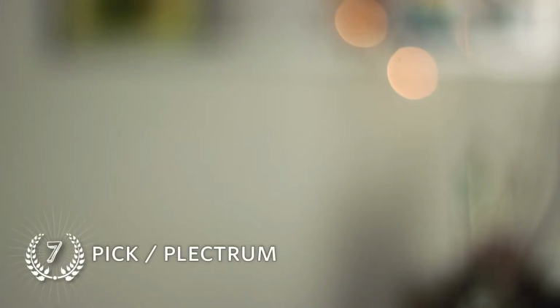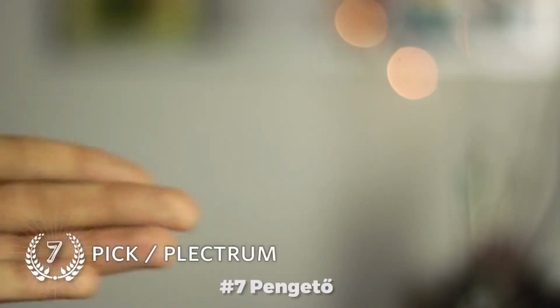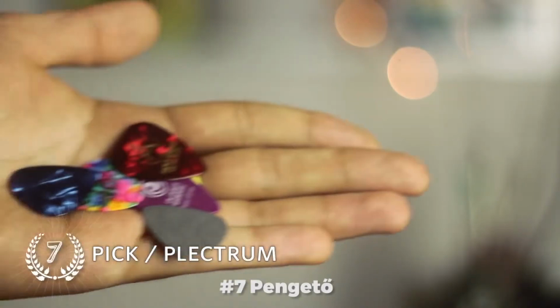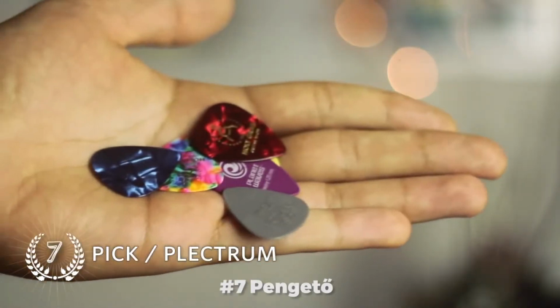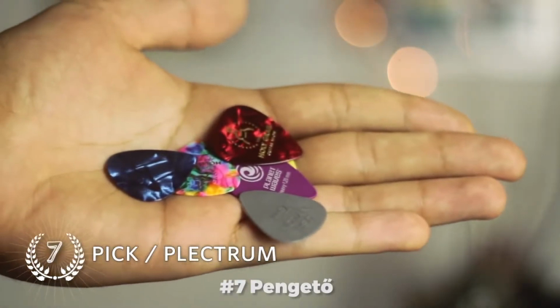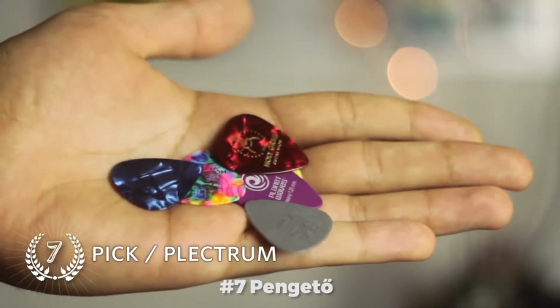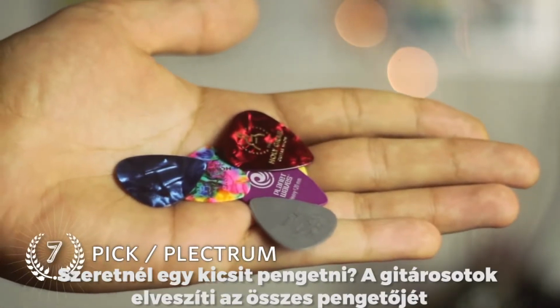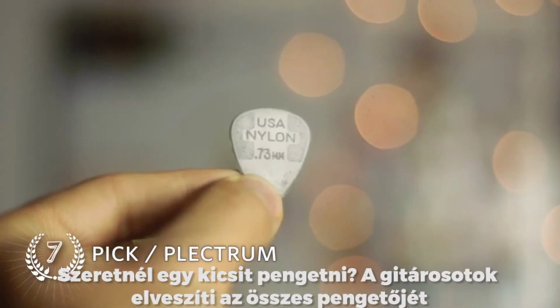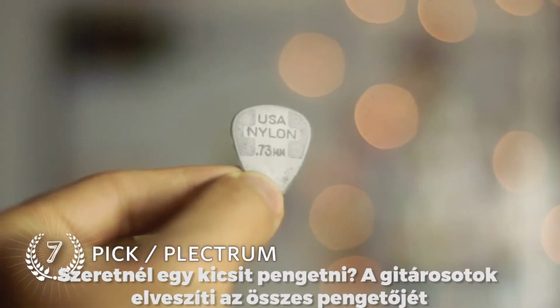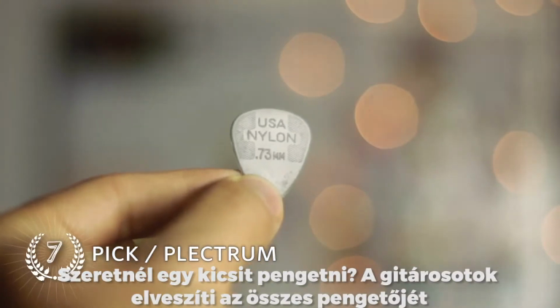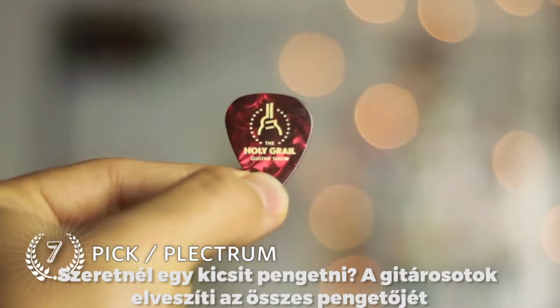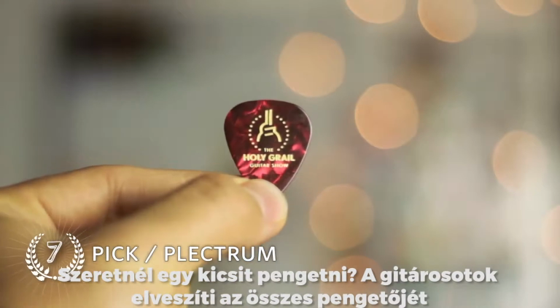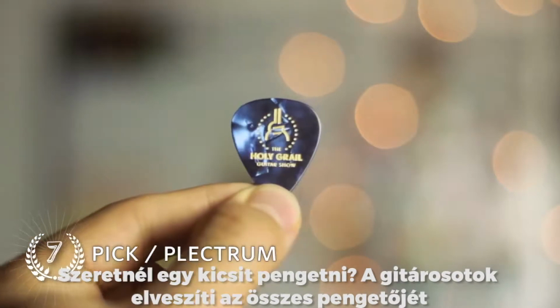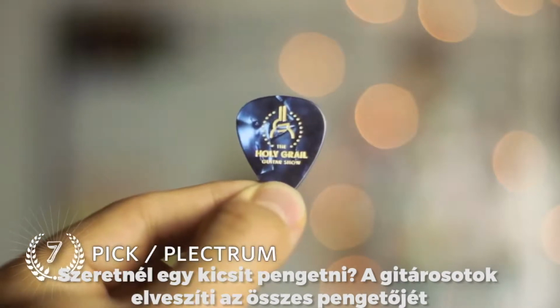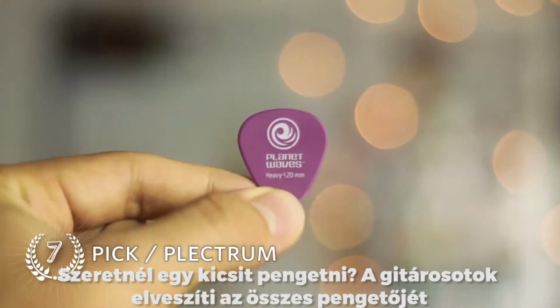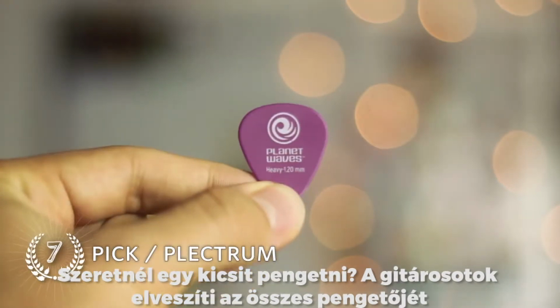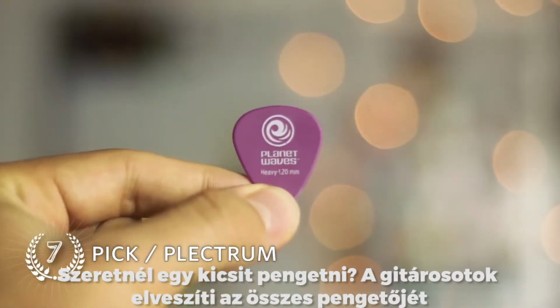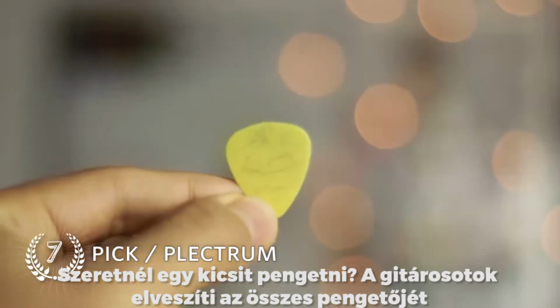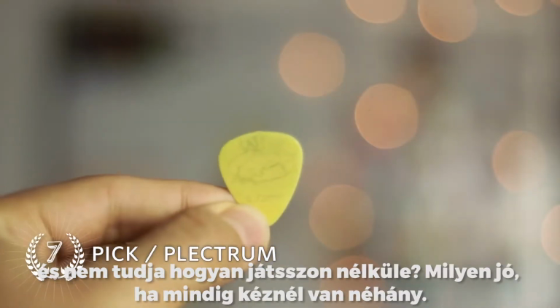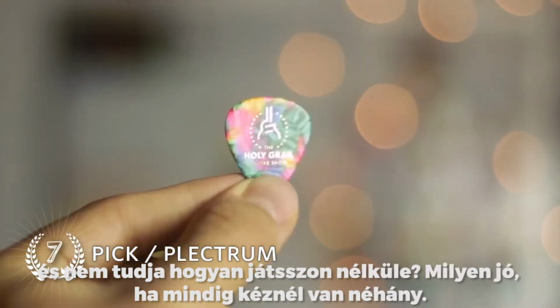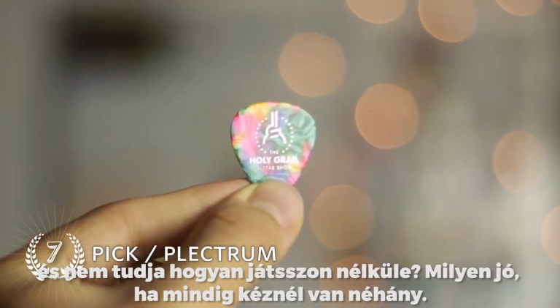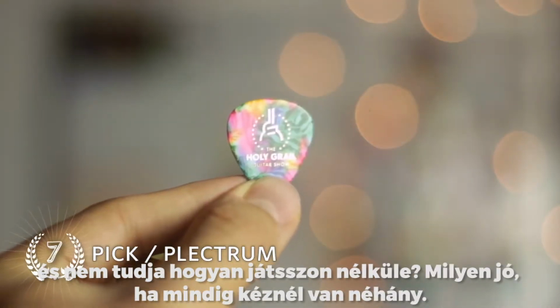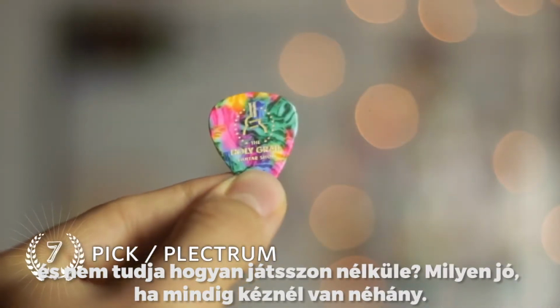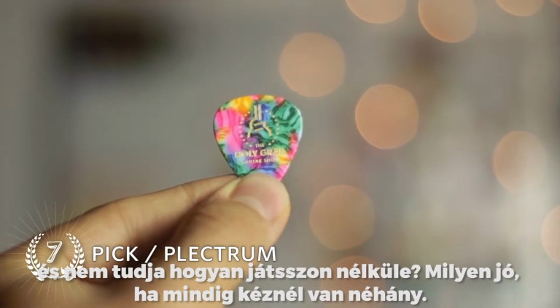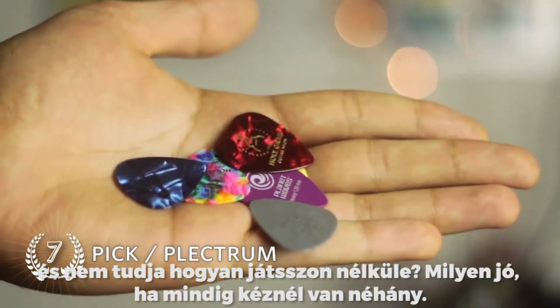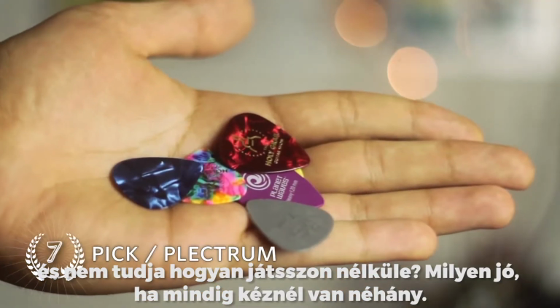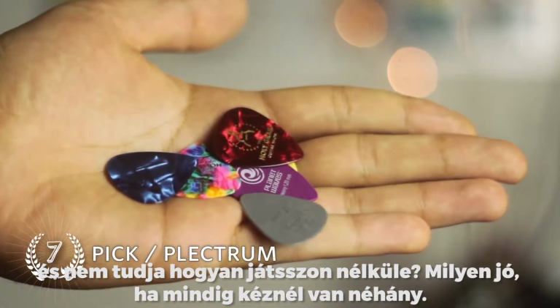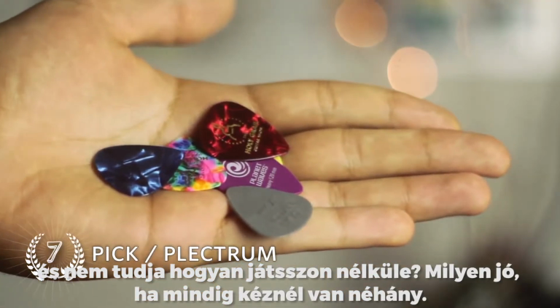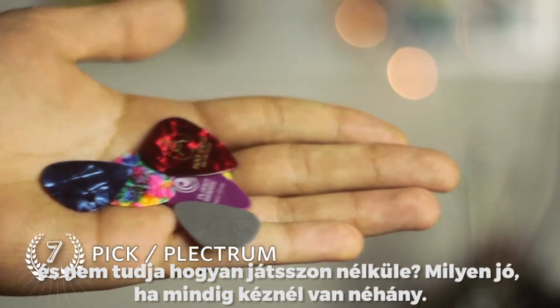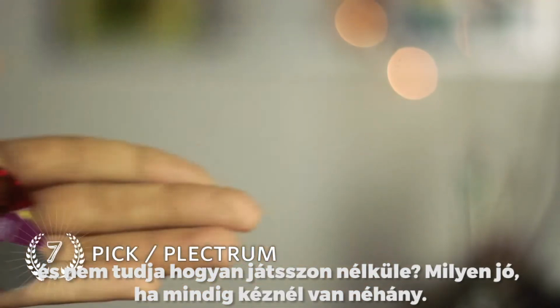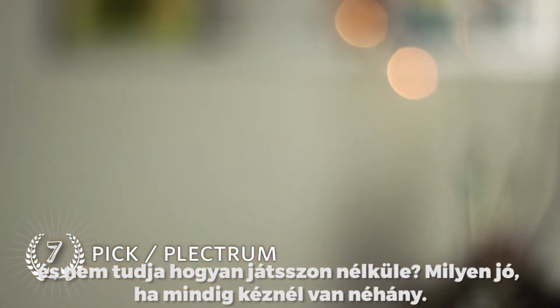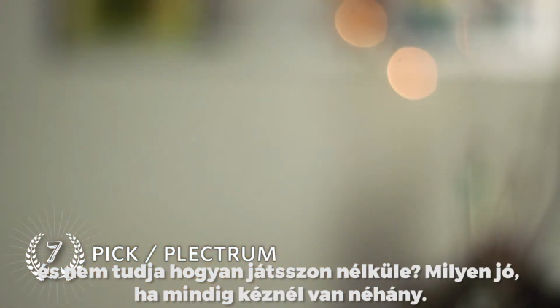Number 7: Picks. You're in the mood for some picking action? Your guitar player lost all his picks and doesn't know how to play without one? Well, how great of you to carry a couple at all times.